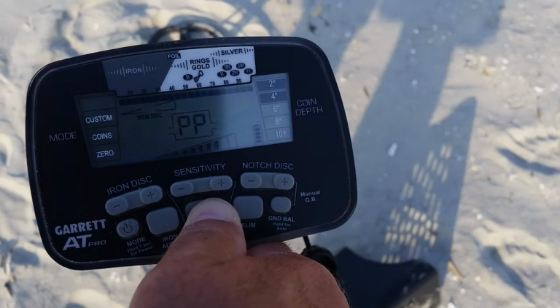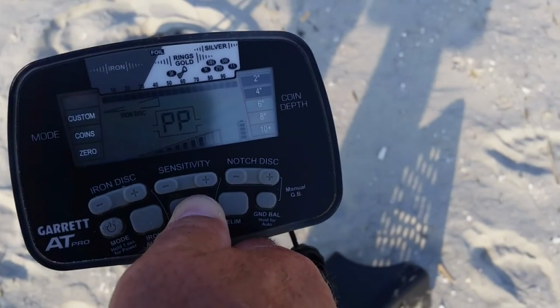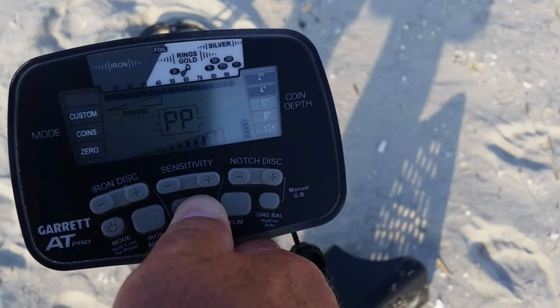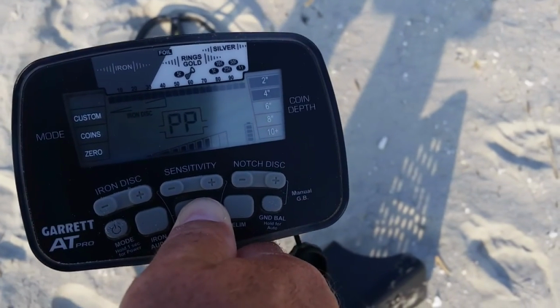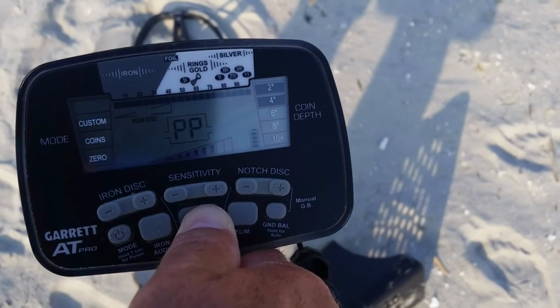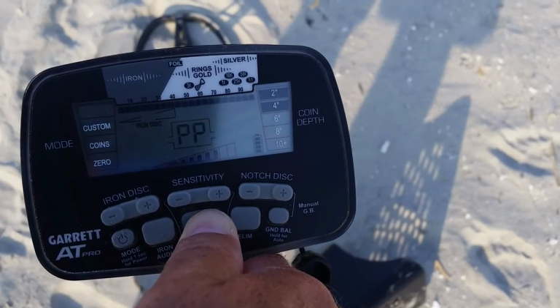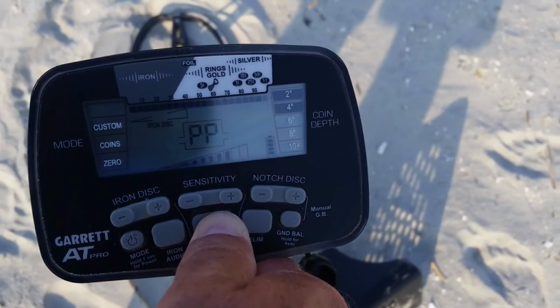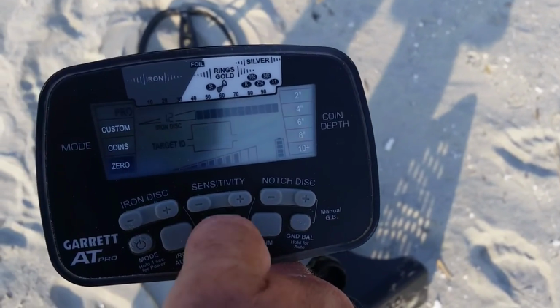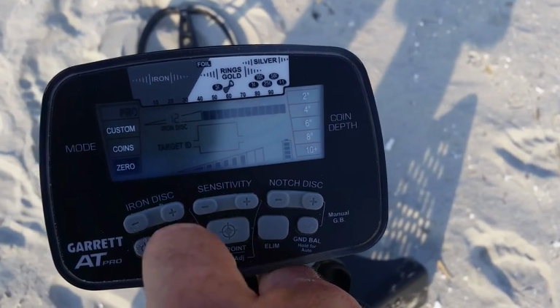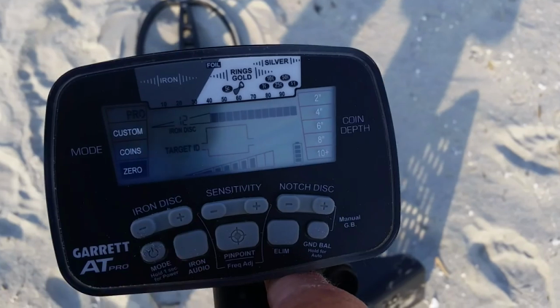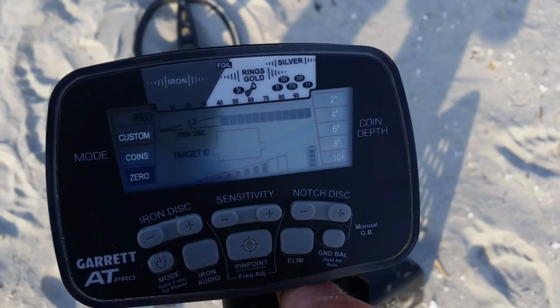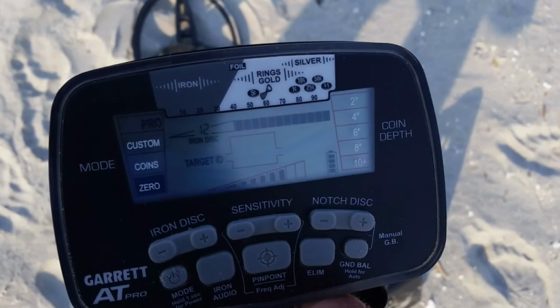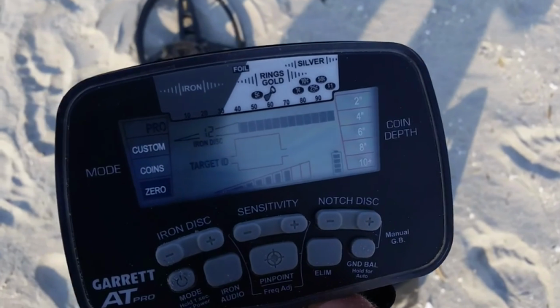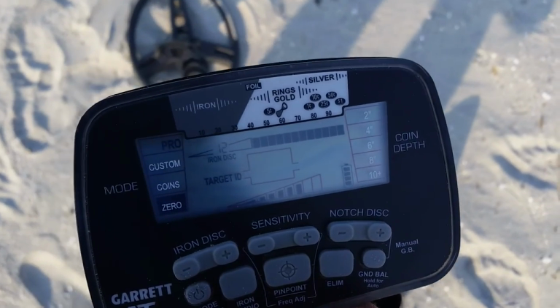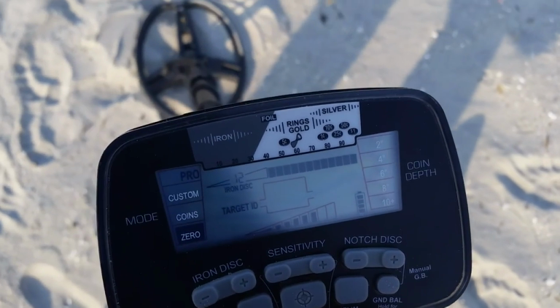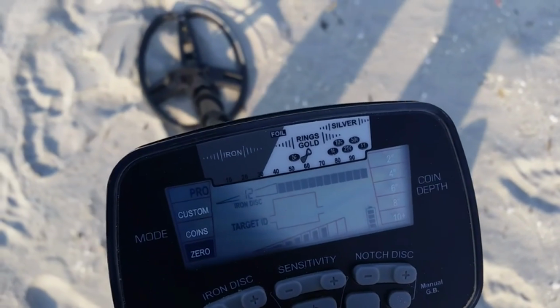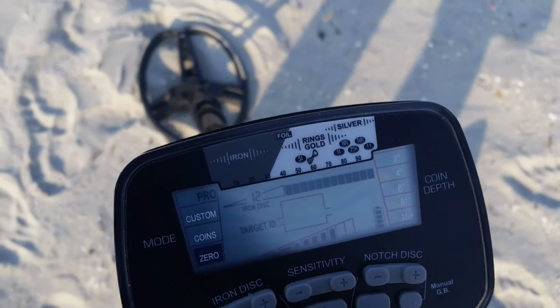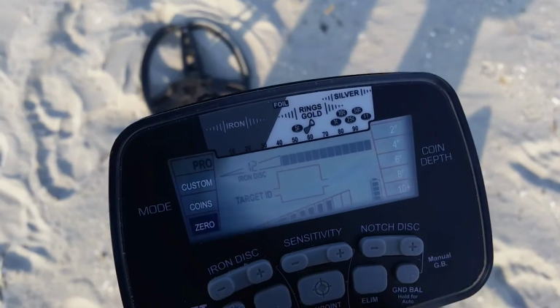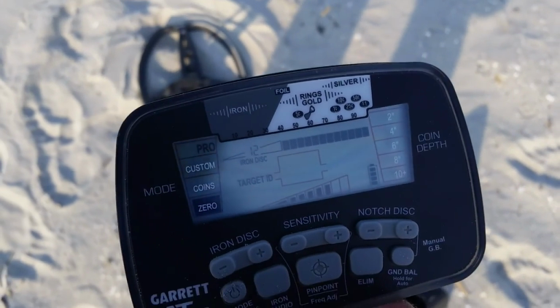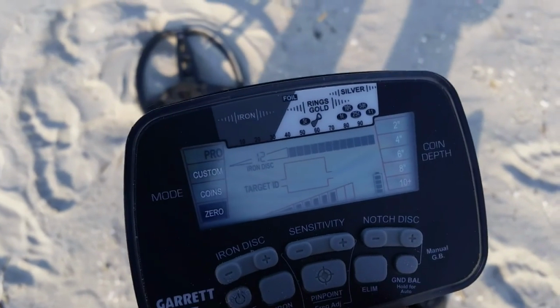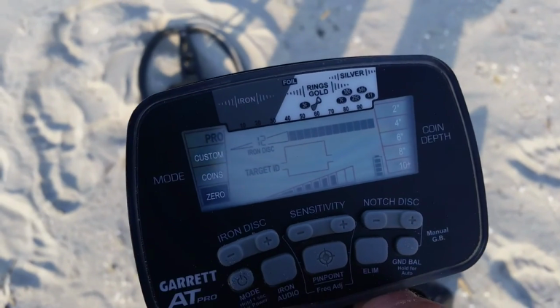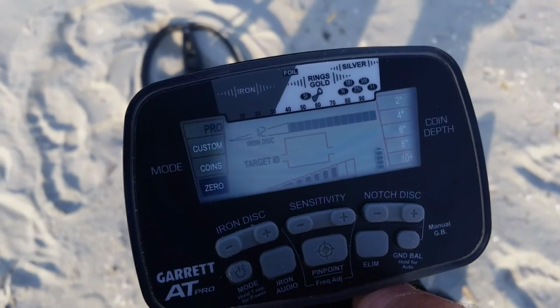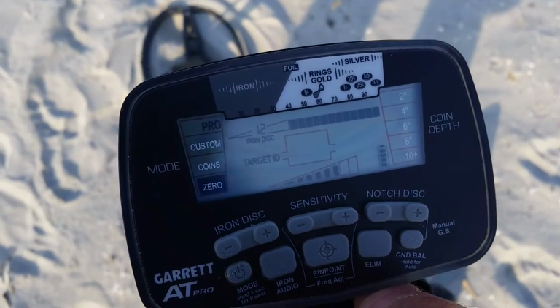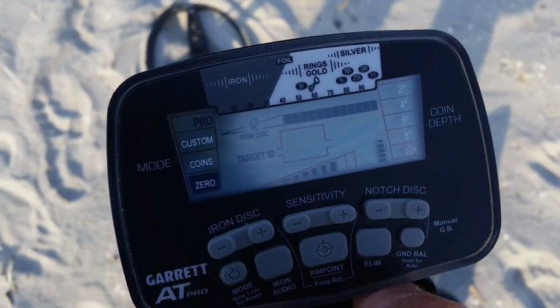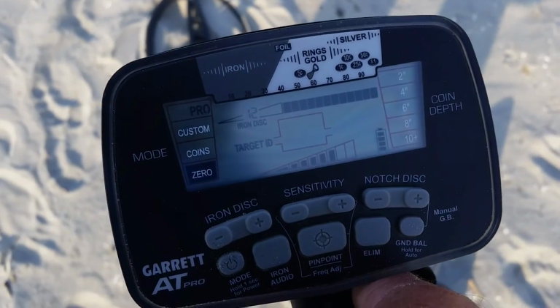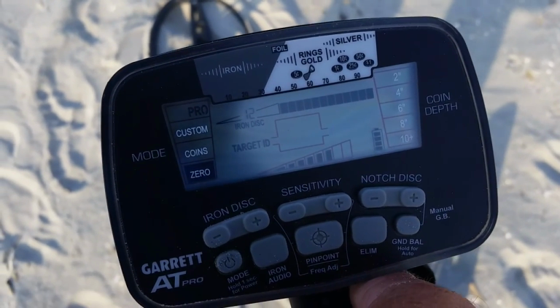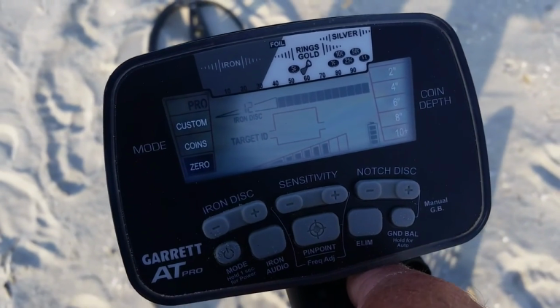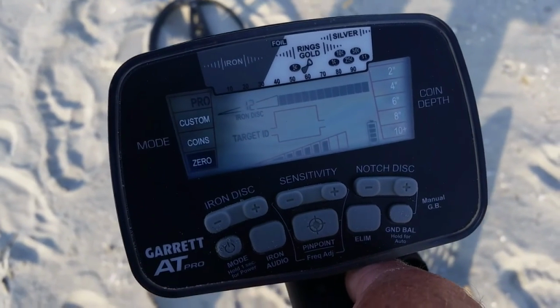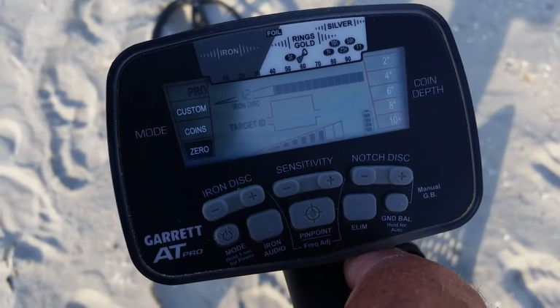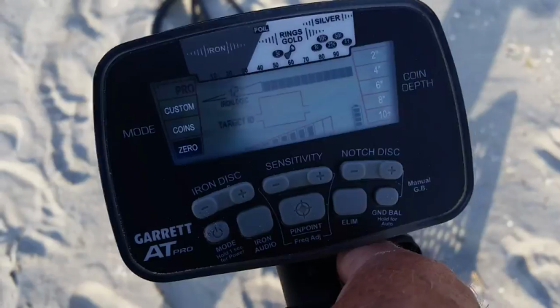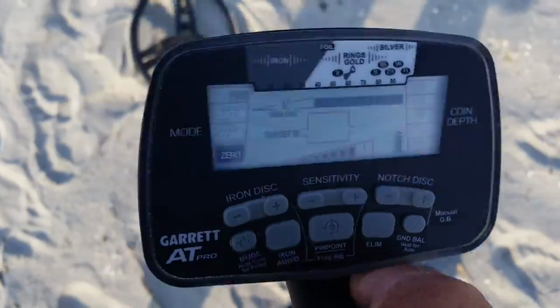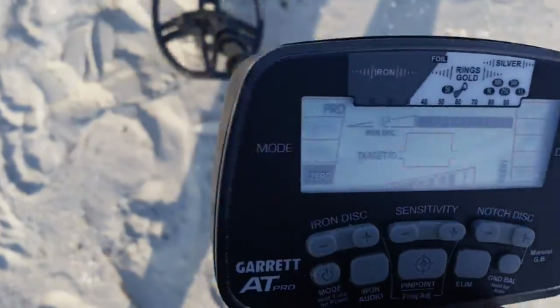Reading 53, about 4 inches in the ground. I'll live-dig this - I don't care if it is another bottle cap, it's a different signal.